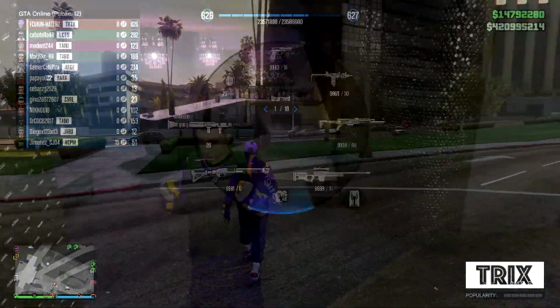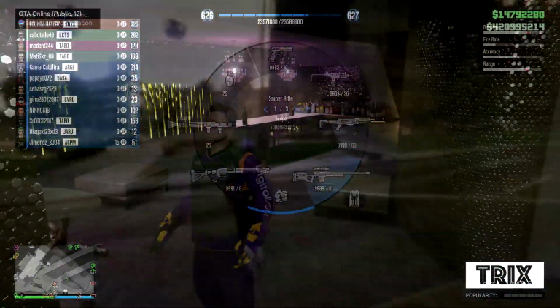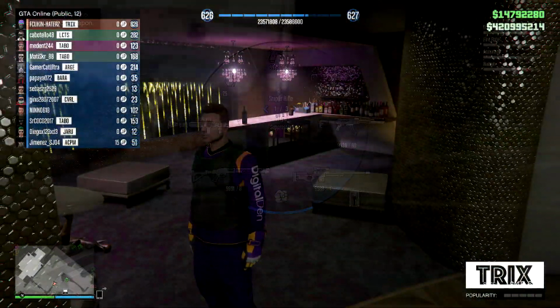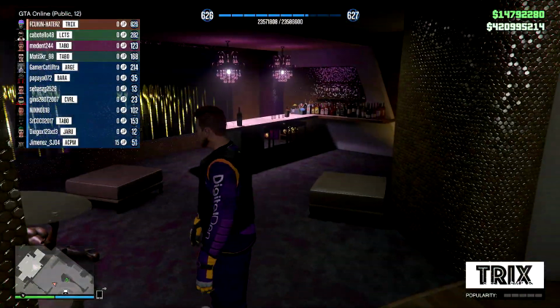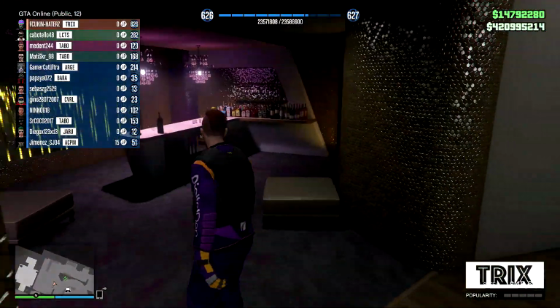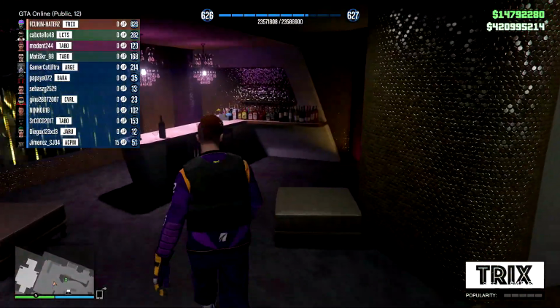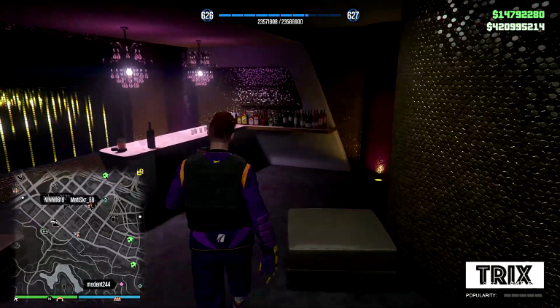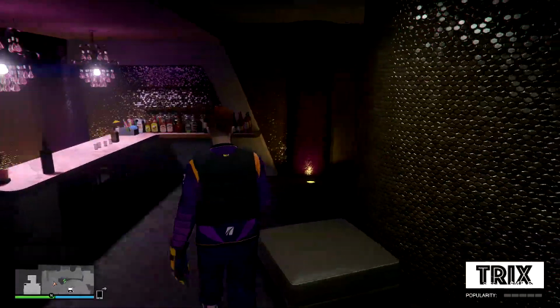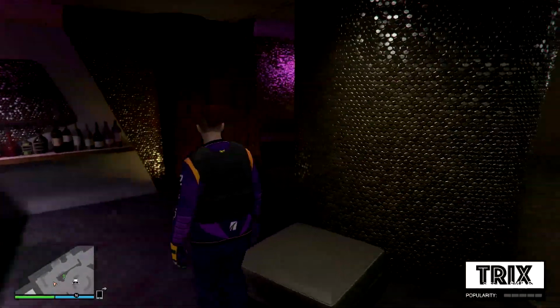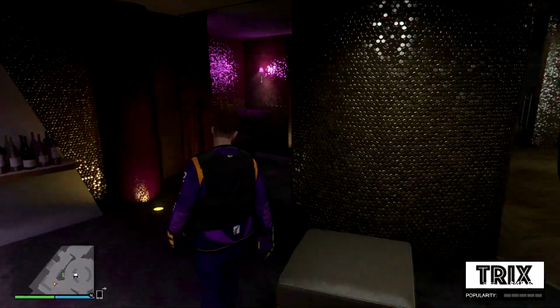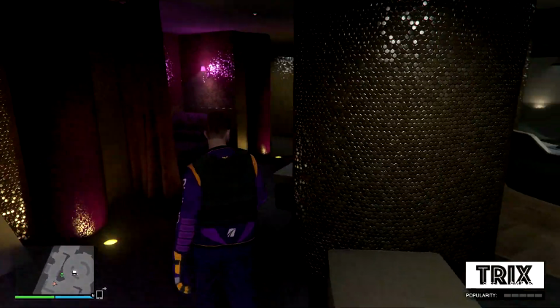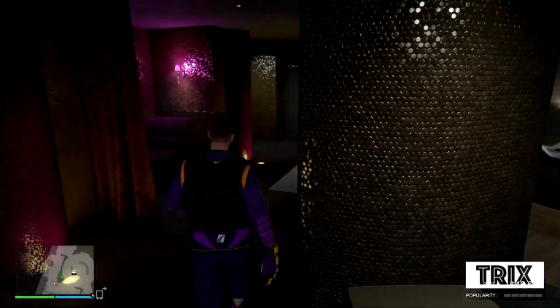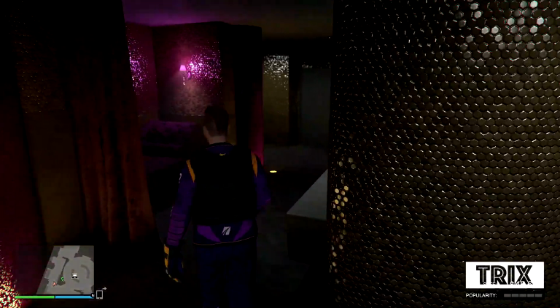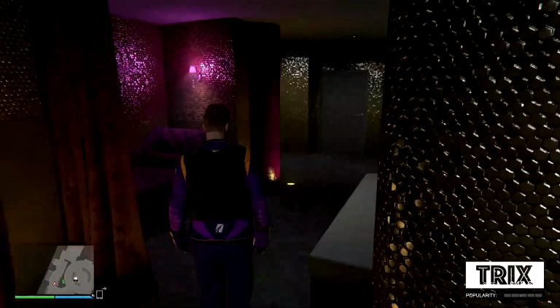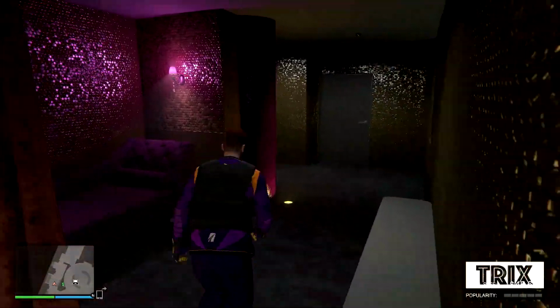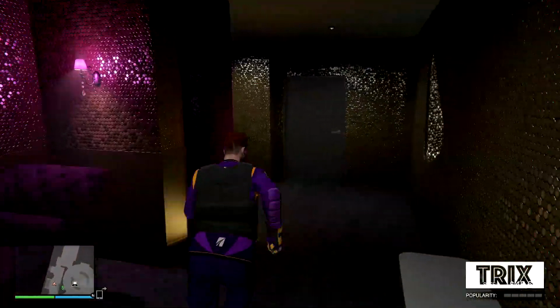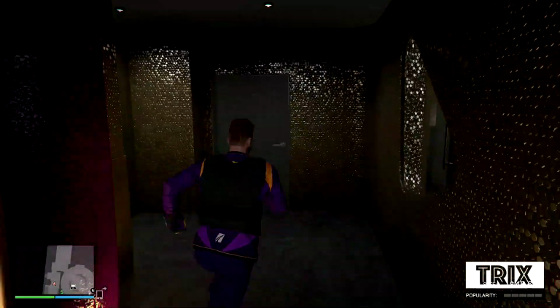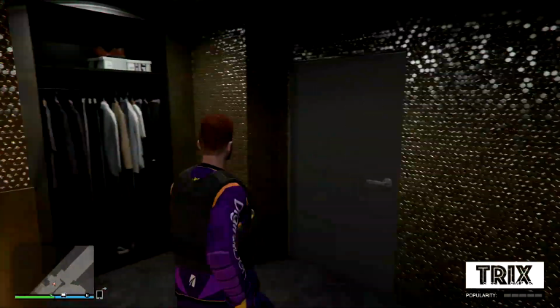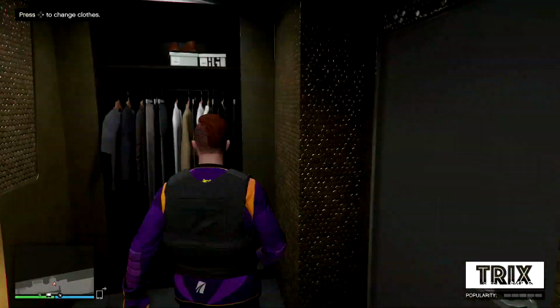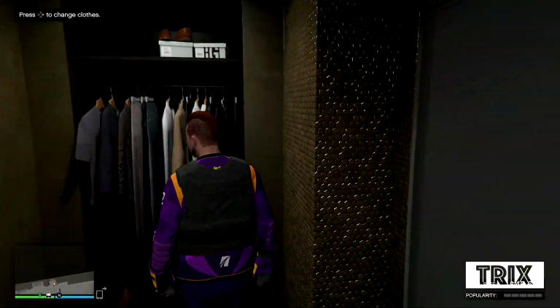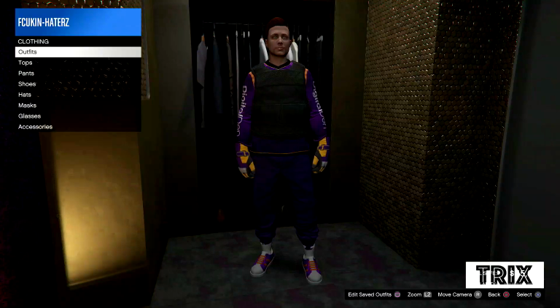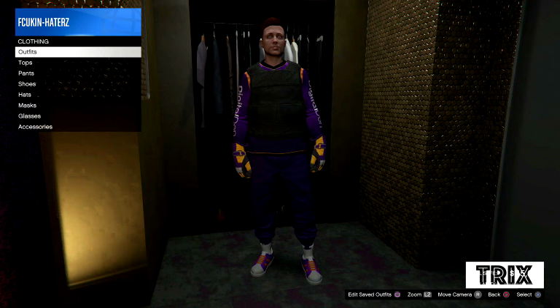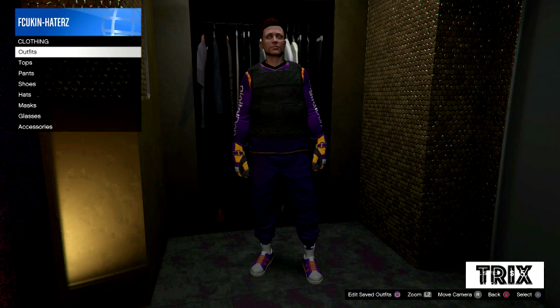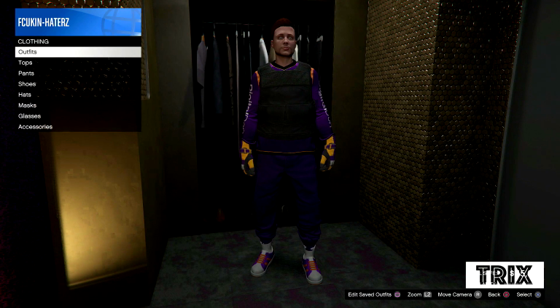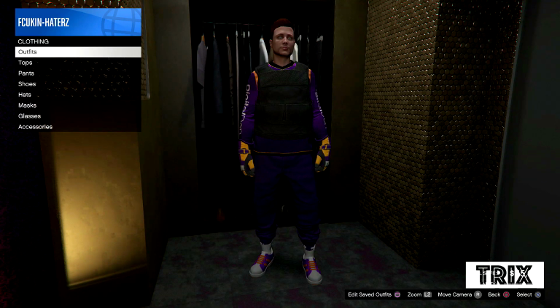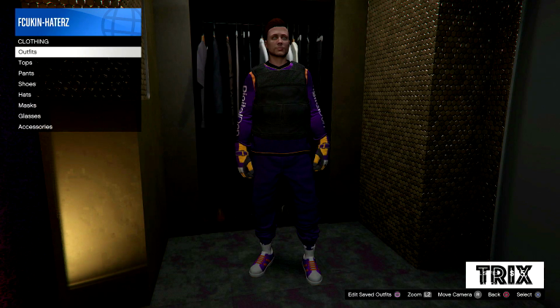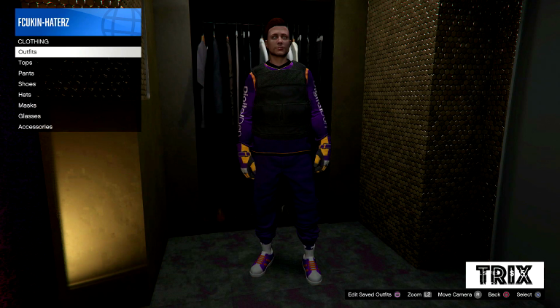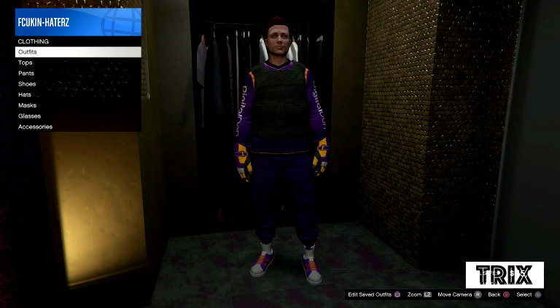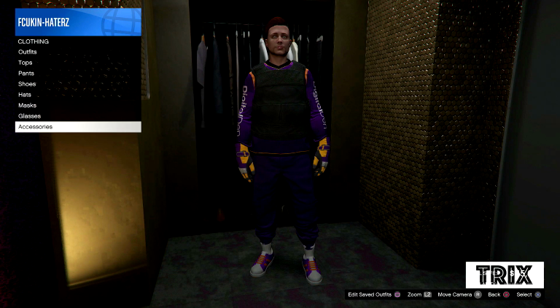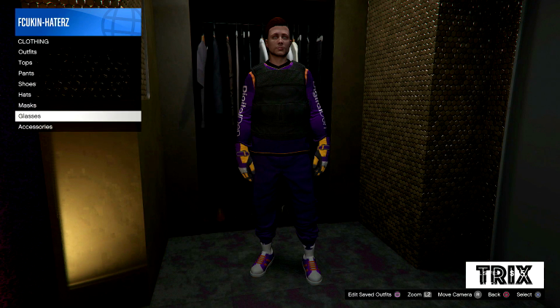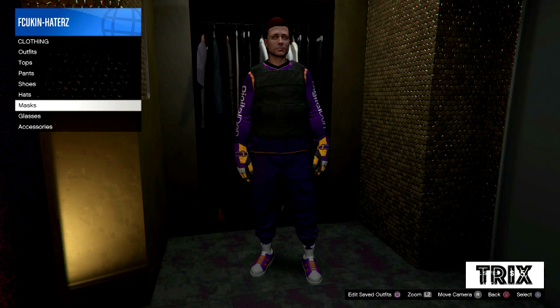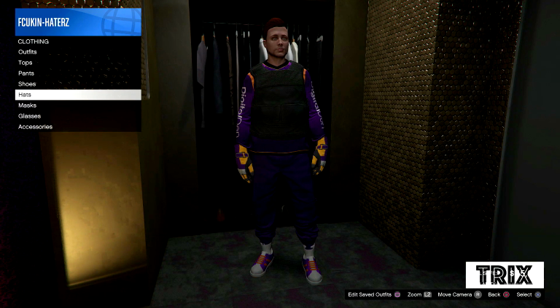So you guys have to have a nightclub. Once you do have a nightclub guys, what you want to go ahead and do is make it over to your wardrobe, and from here you want to go ahead and select the hat and the glasses that you want. Then once you have selected those guys, you want to go ahead and save the outfit.